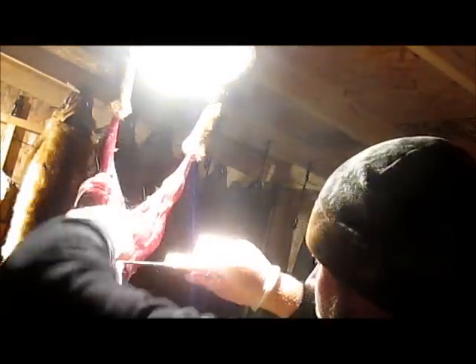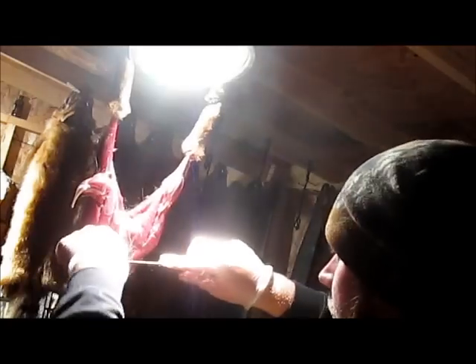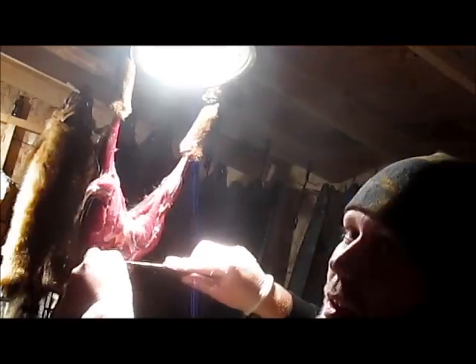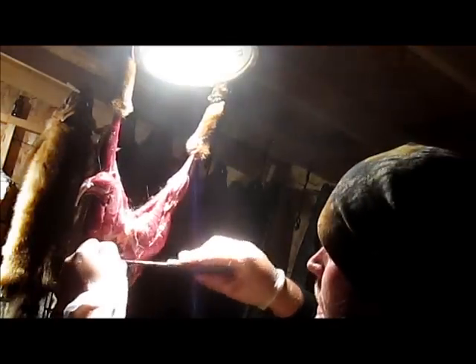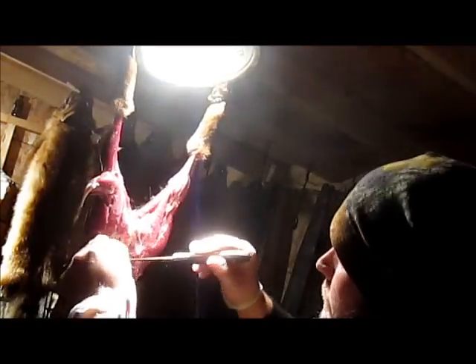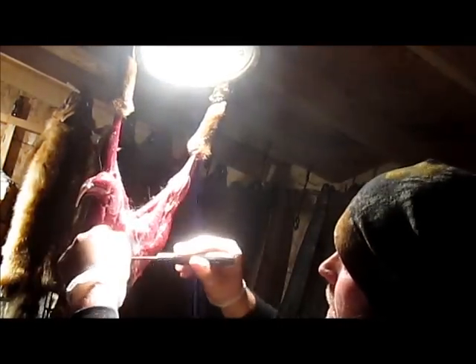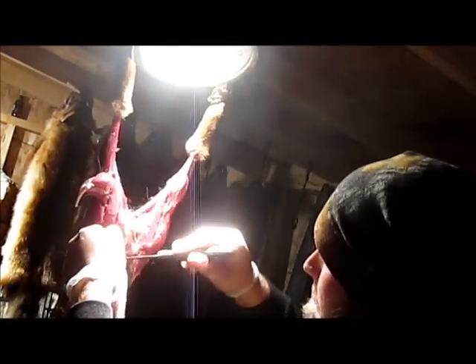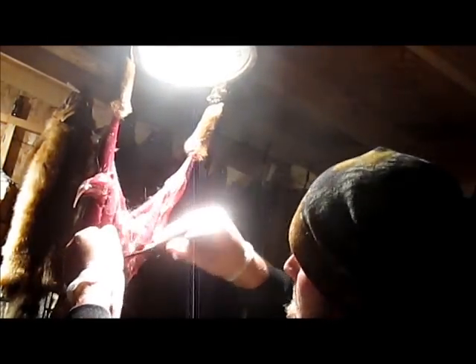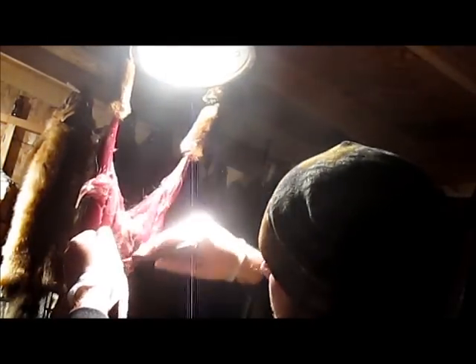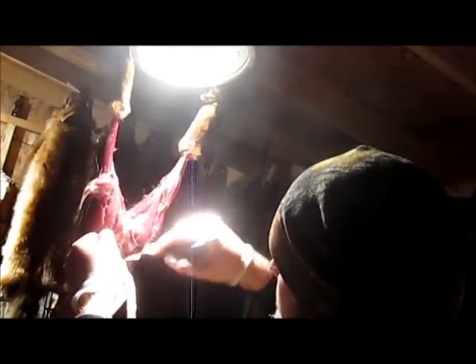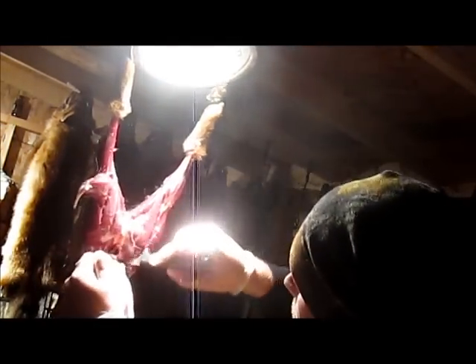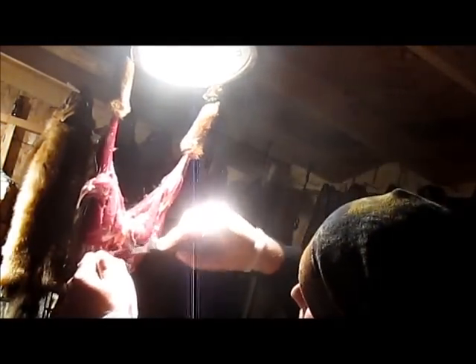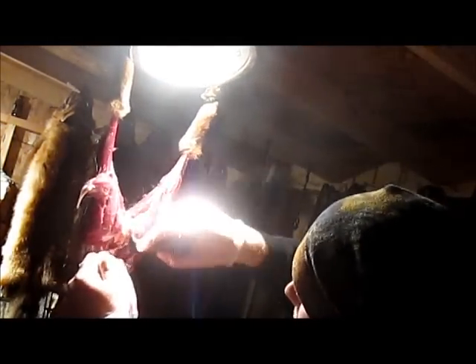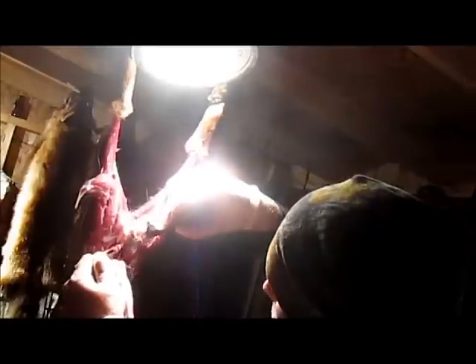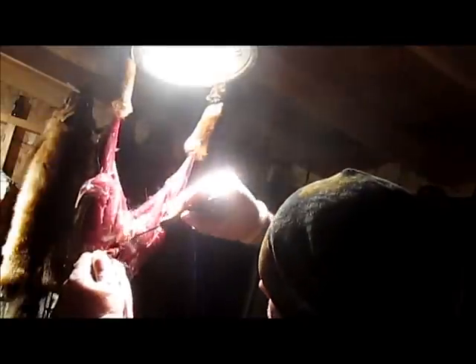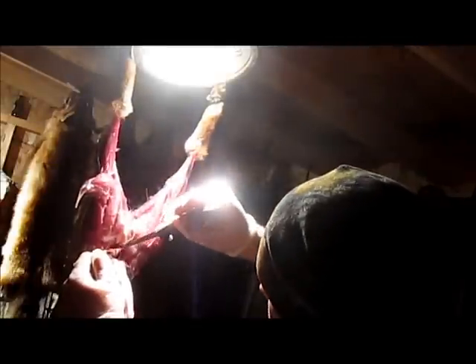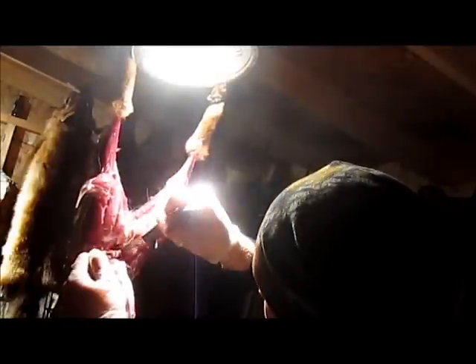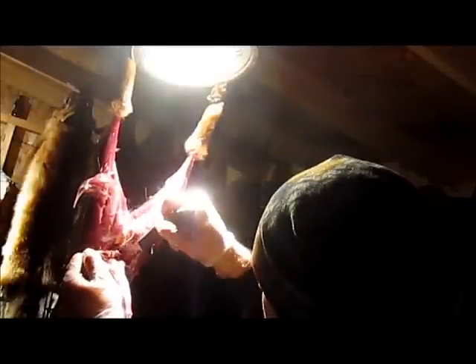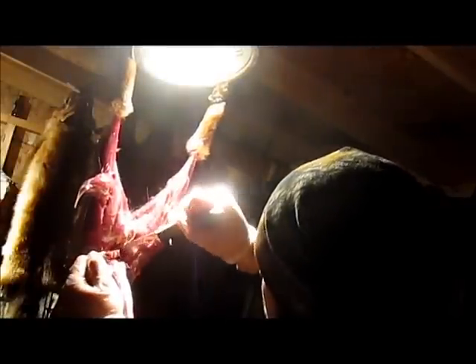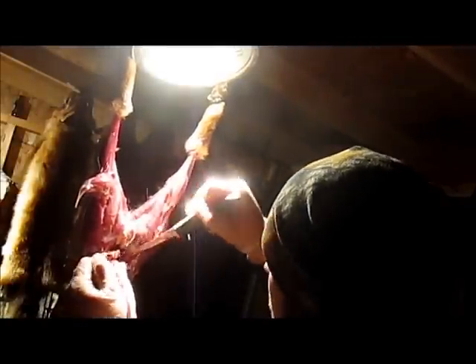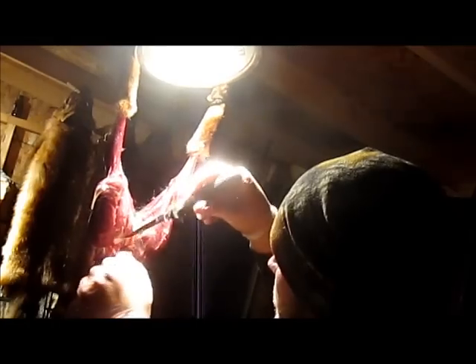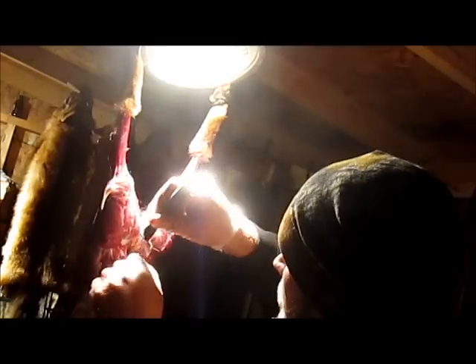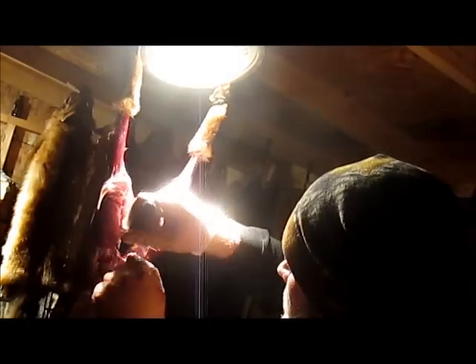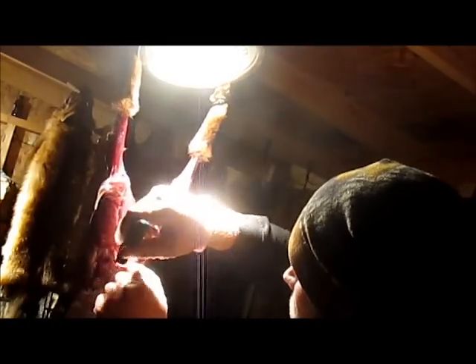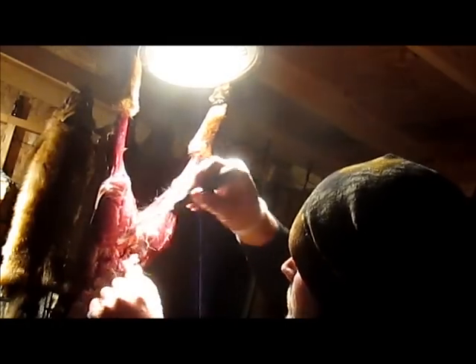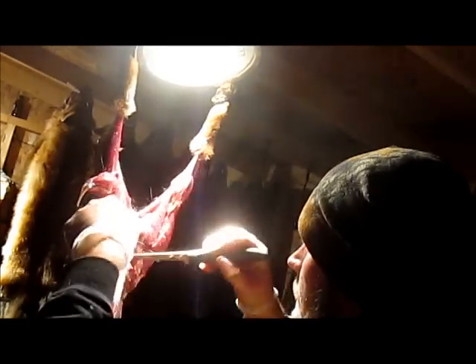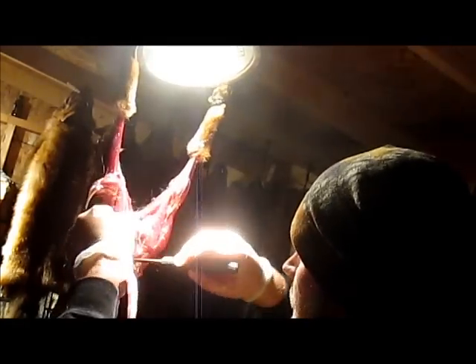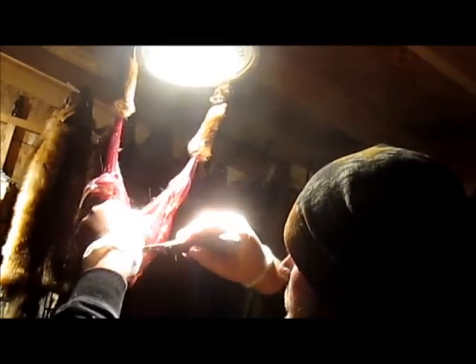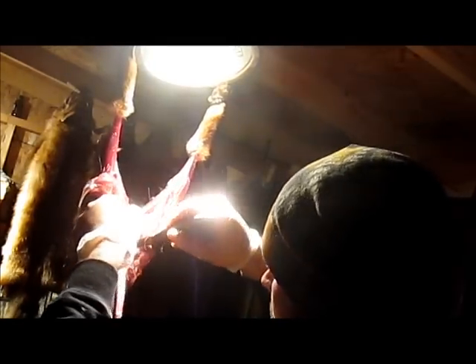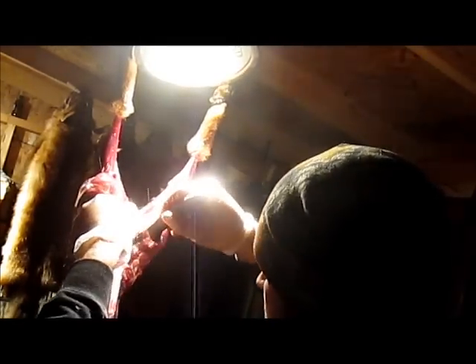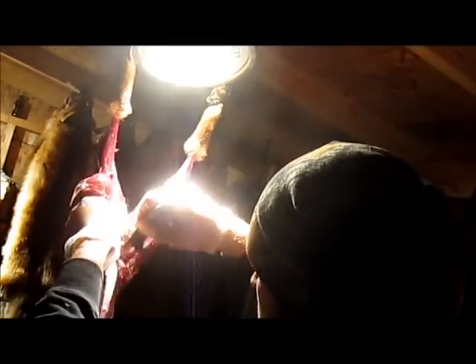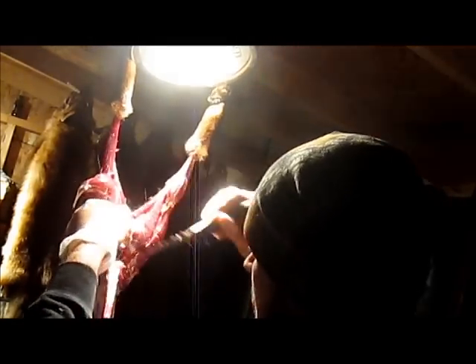You're just gonna hold that. You're gonna cut around the anus. You're gonna see the glands in there. You want to try to cut them free from the meat.